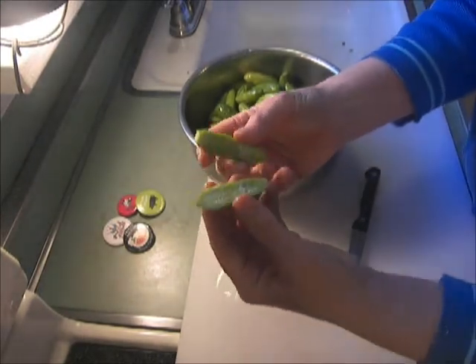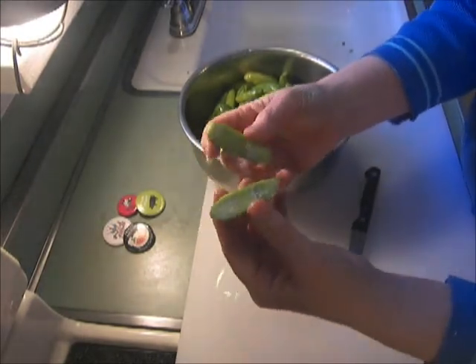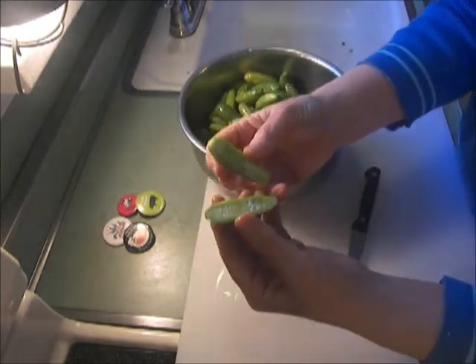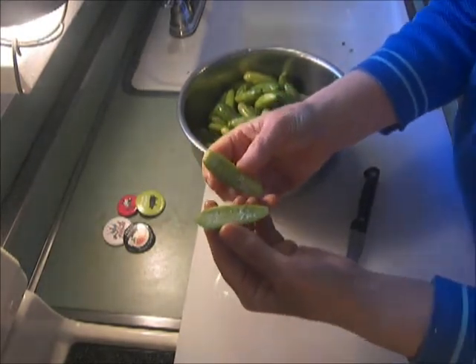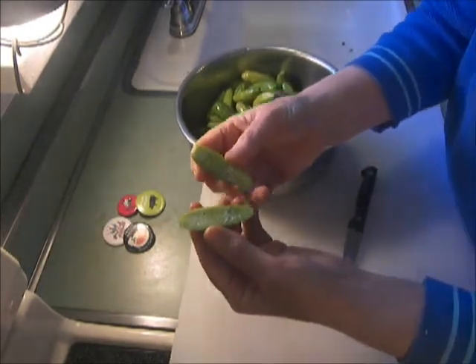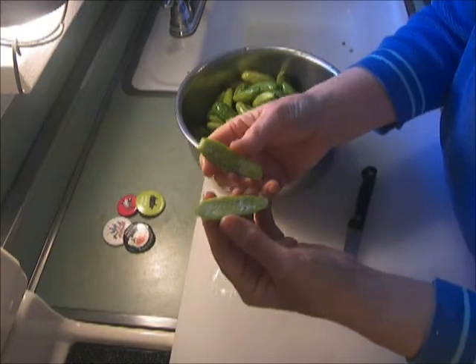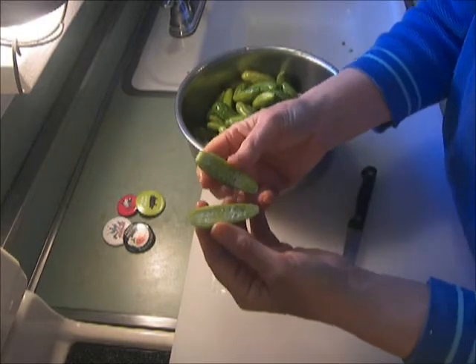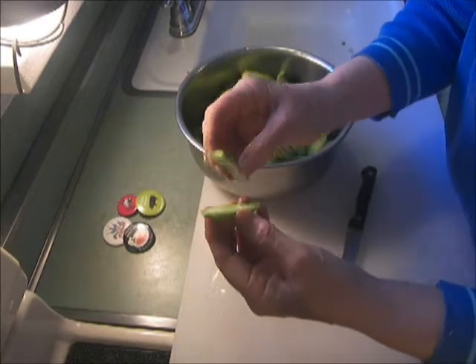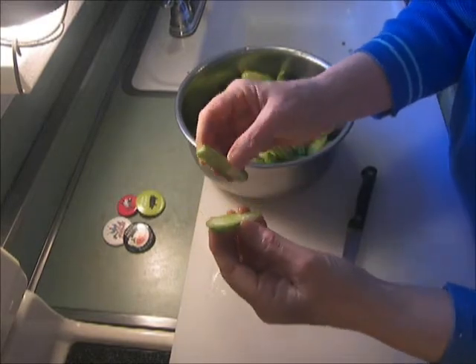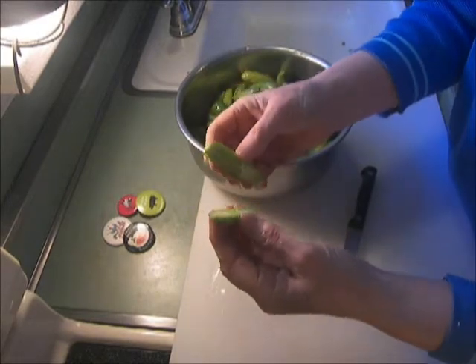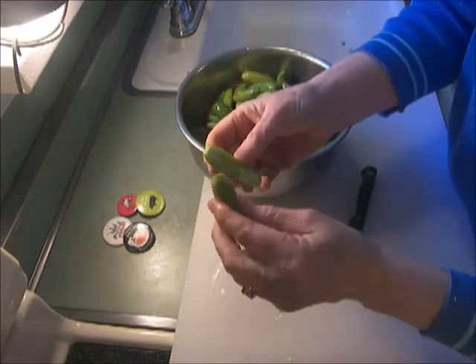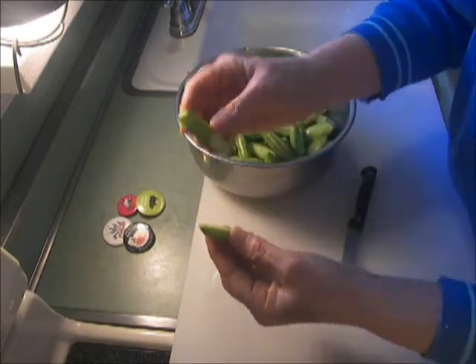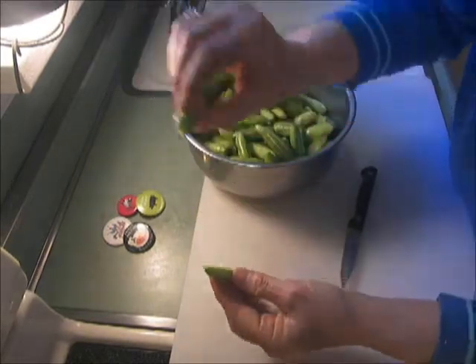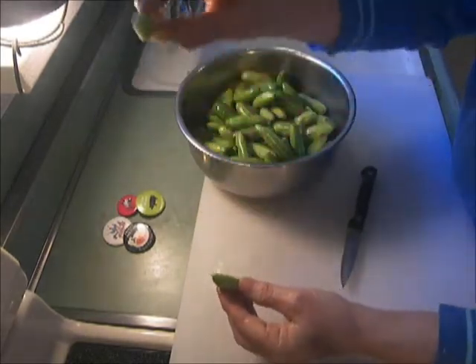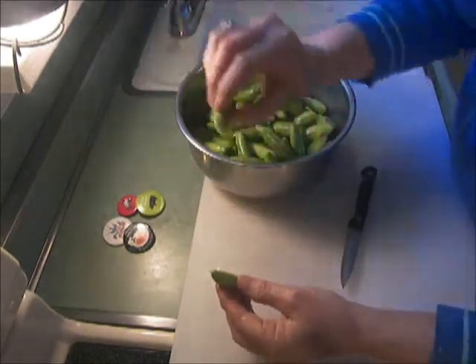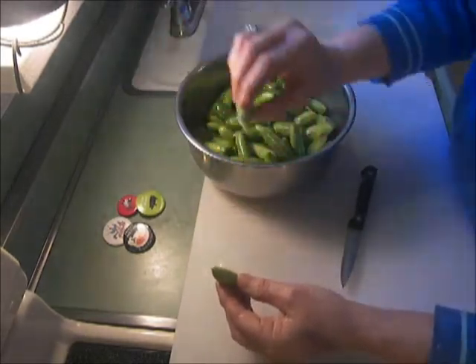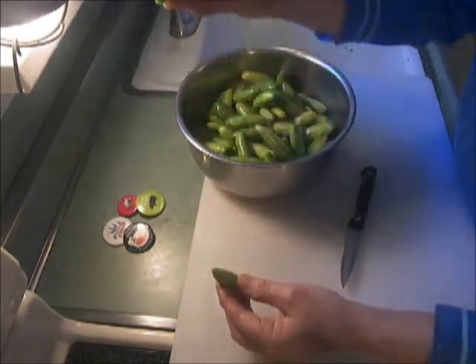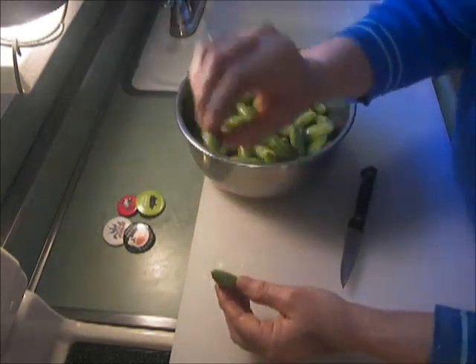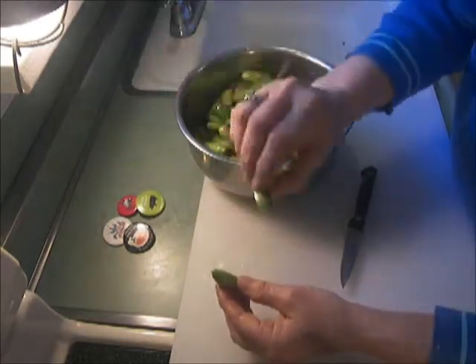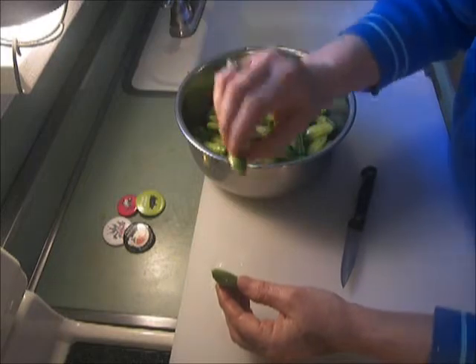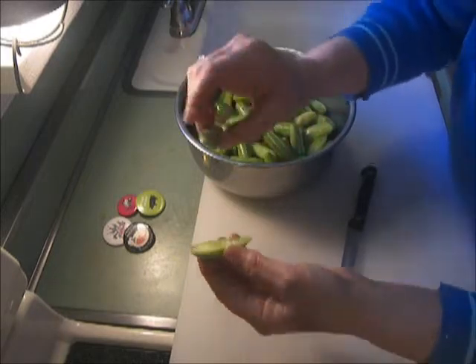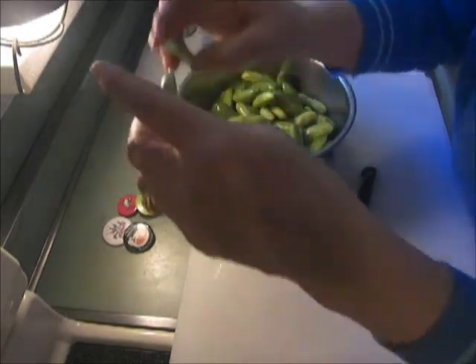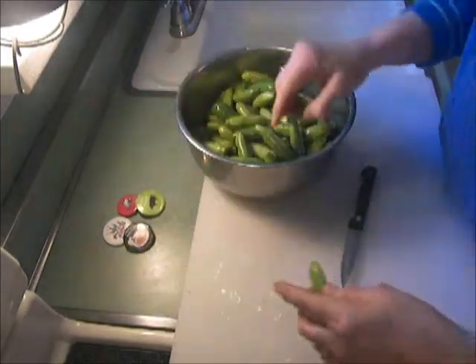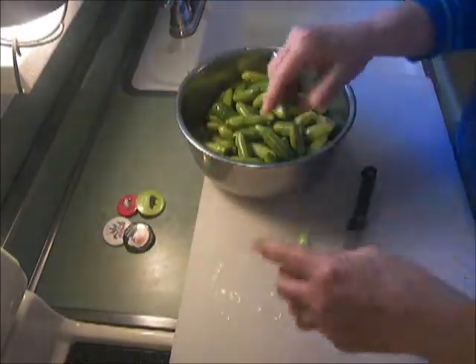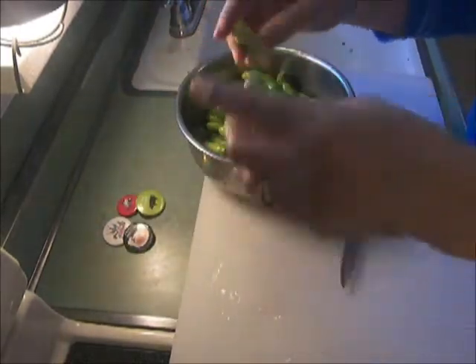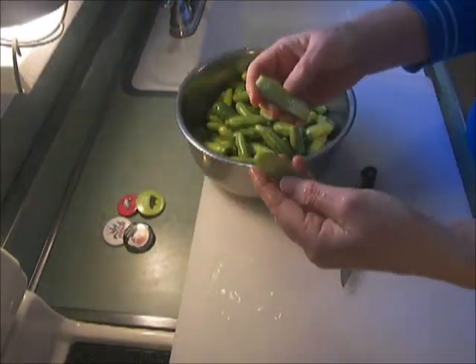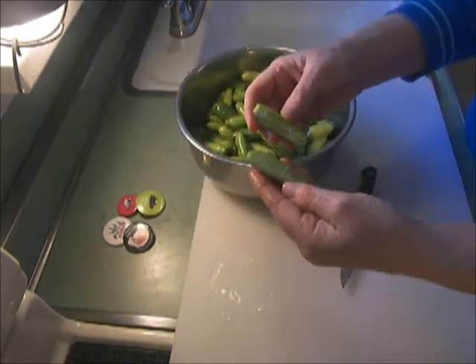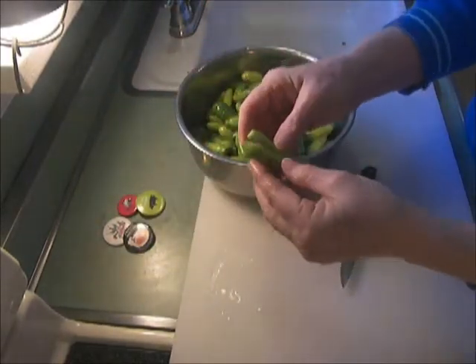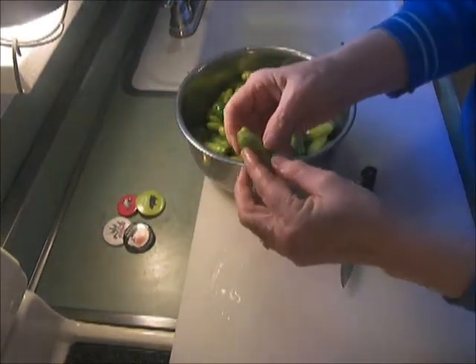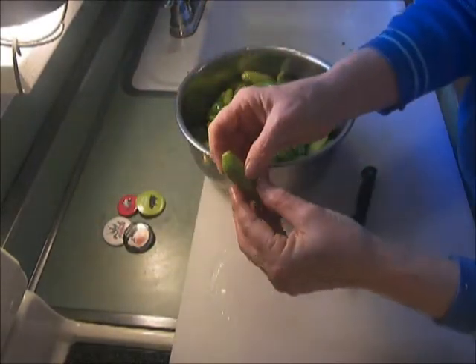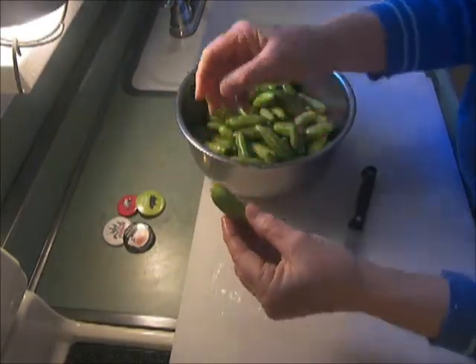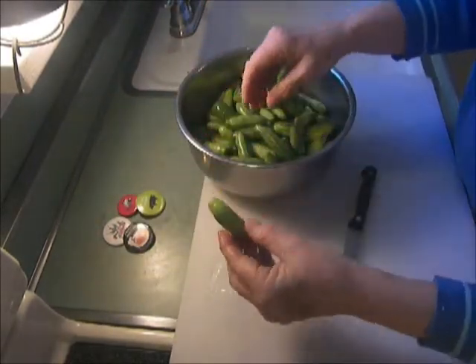Growing up in Pudukotai, where he grew up, they used this to clean the slates in the schools on their little slate boards. That's a really cute story, I think.